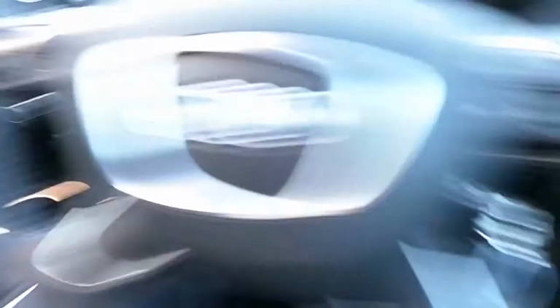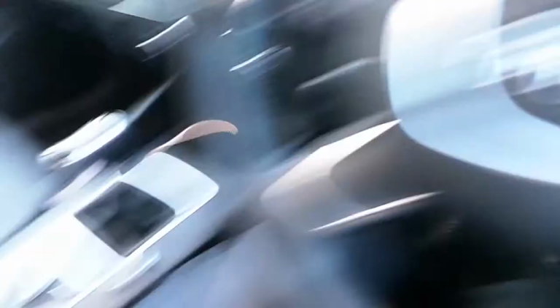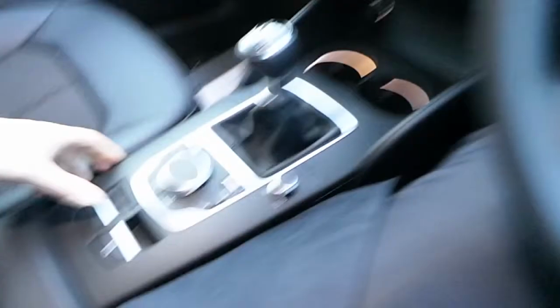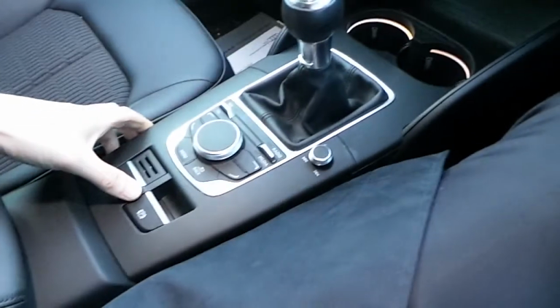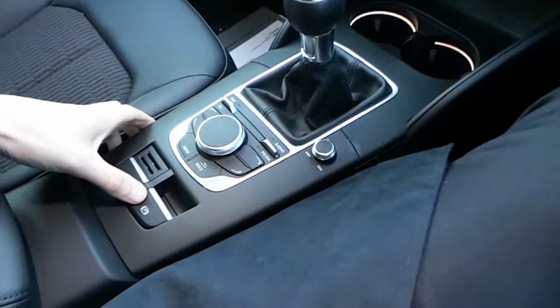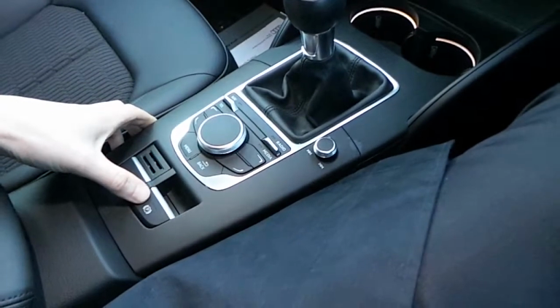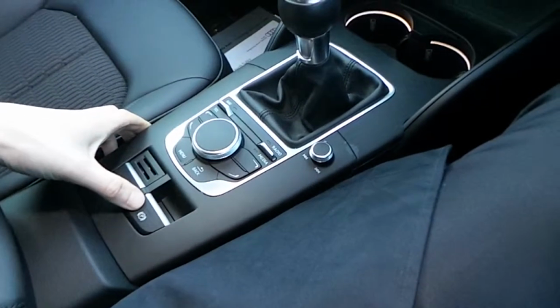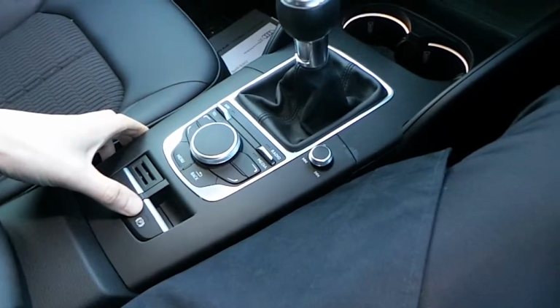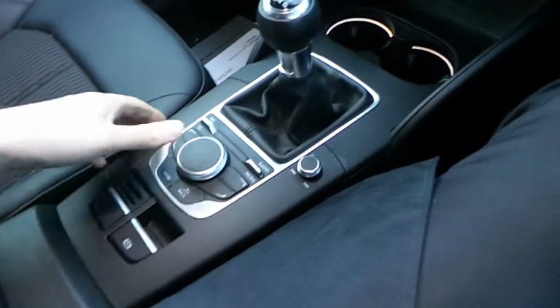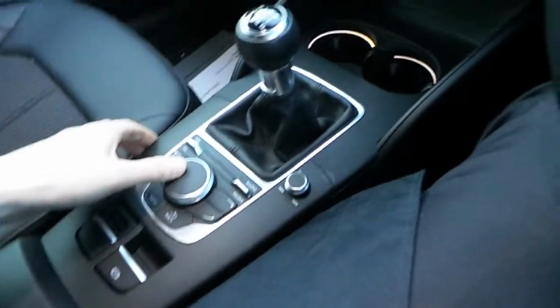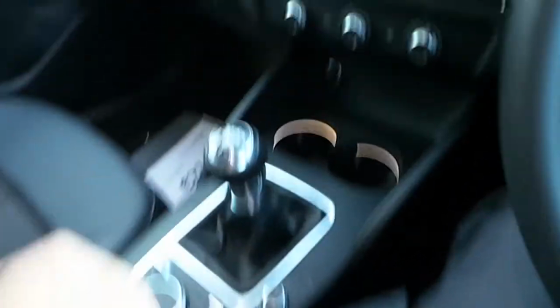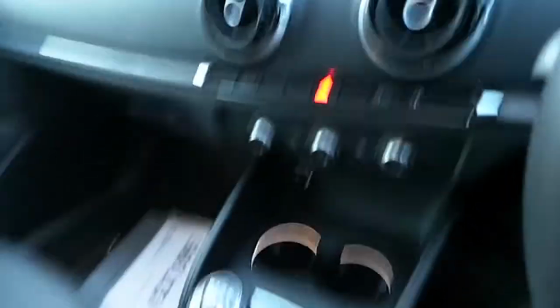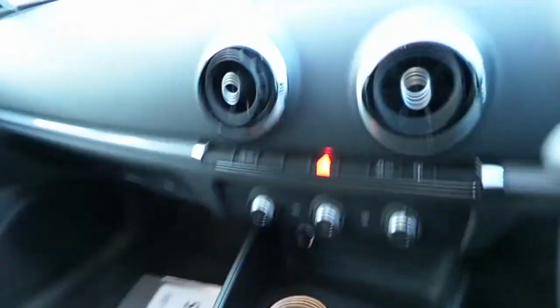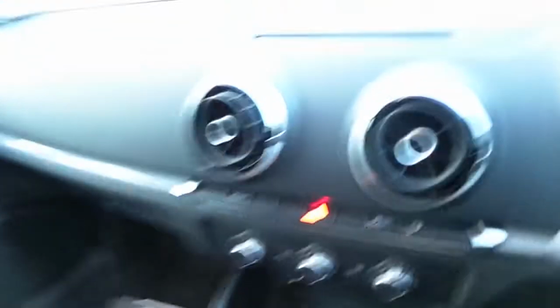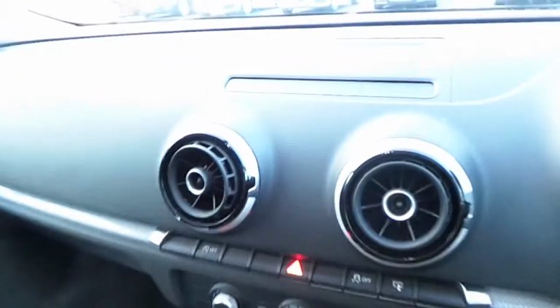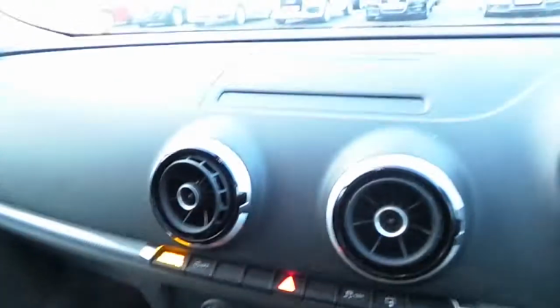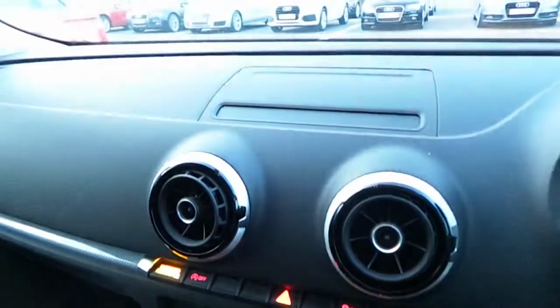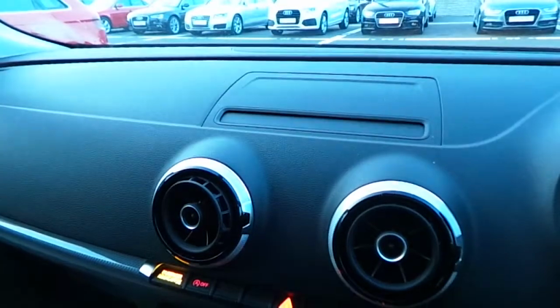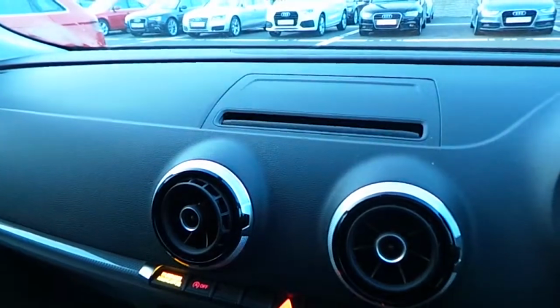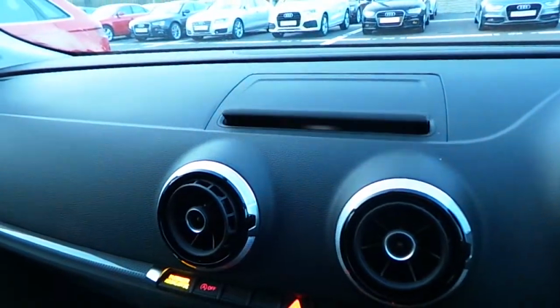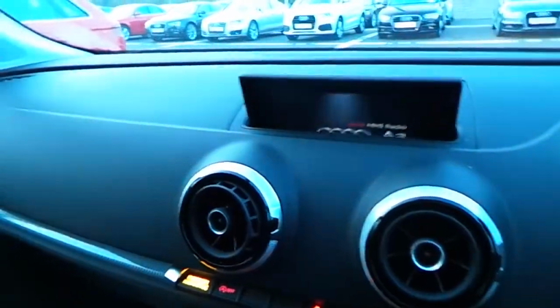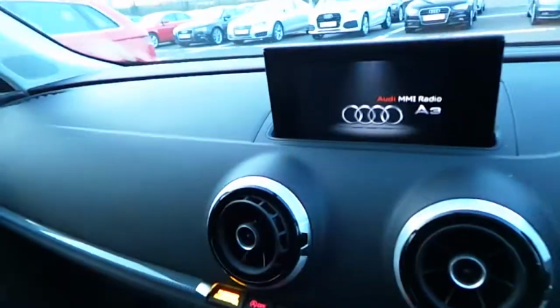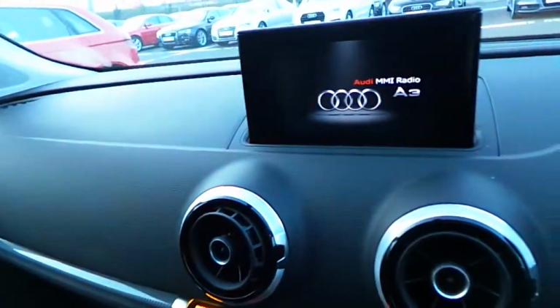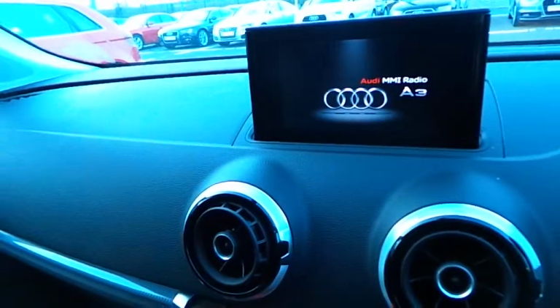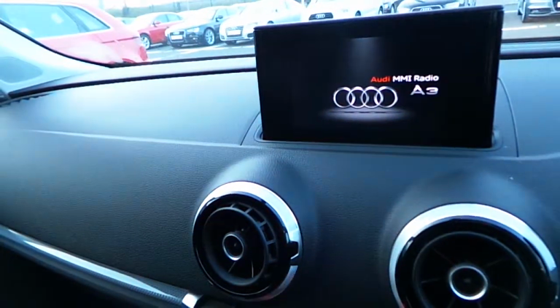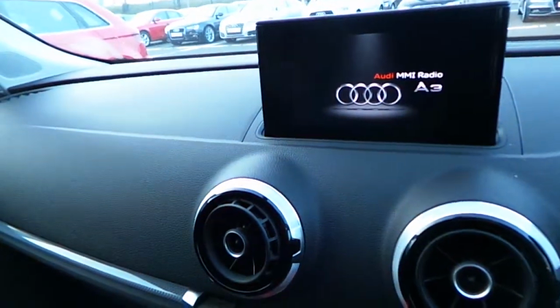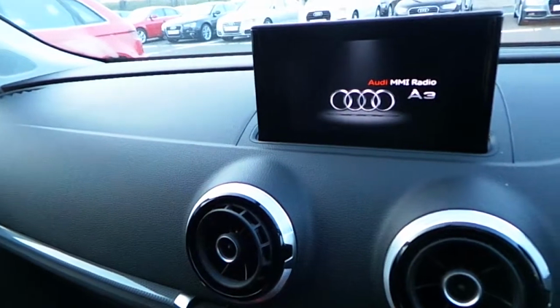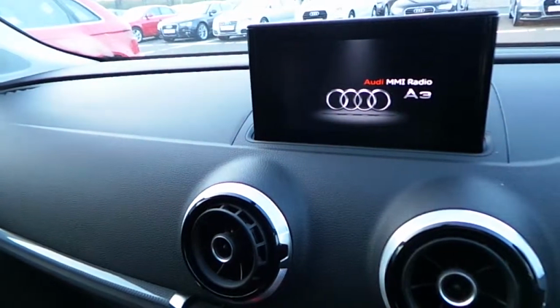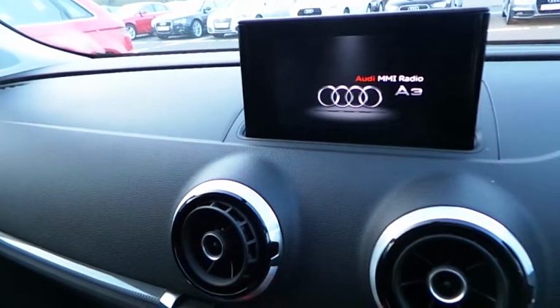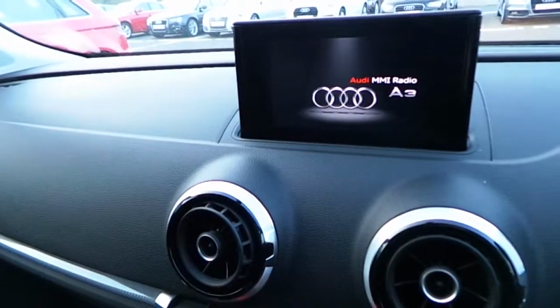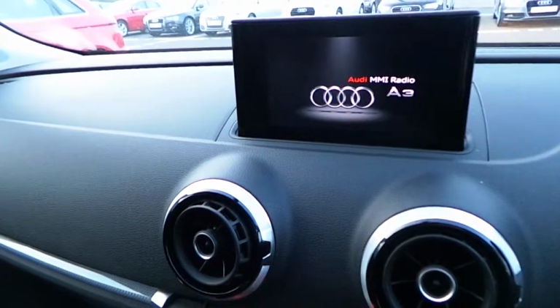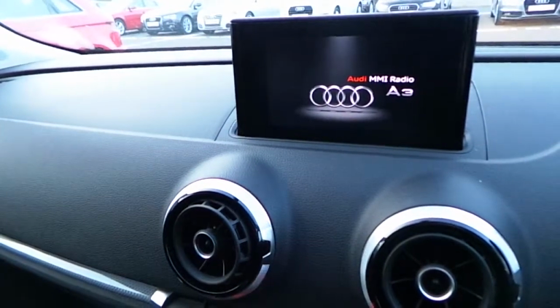In the centre console we have our electric handbrake and our main controls for the screen up above. Once you start the car, the screen will pop up out of the dash and it will display the onboard computer, the radio and the telephone once it is connected through Bluetooth.